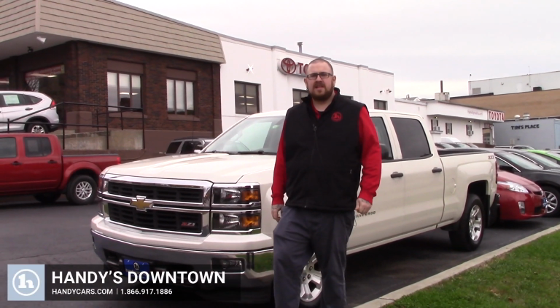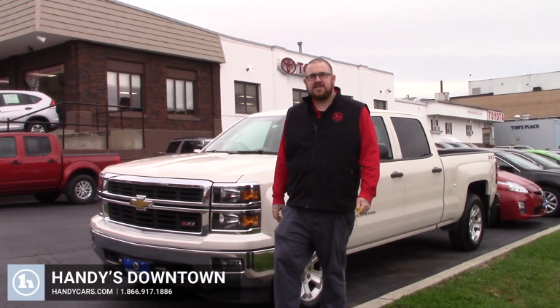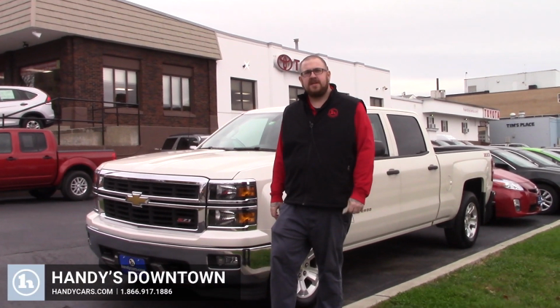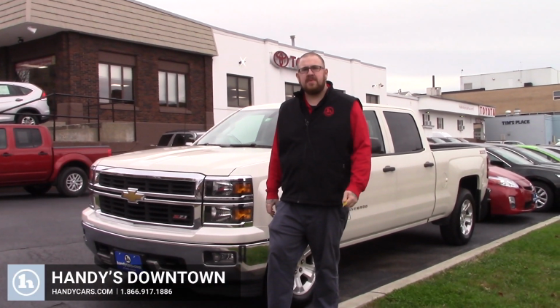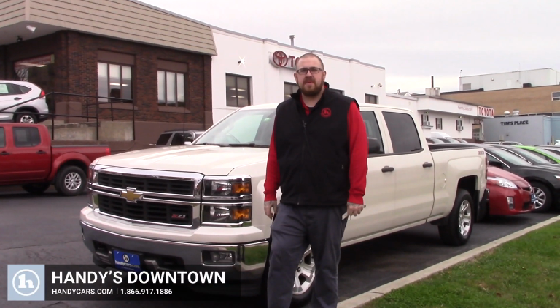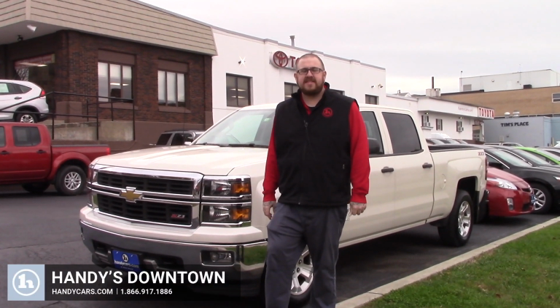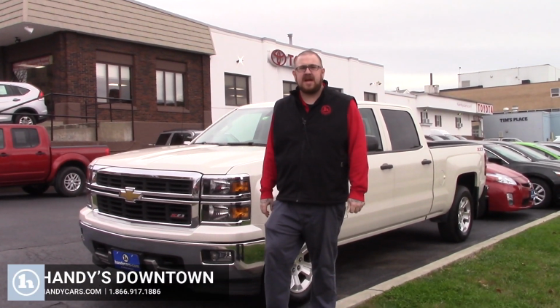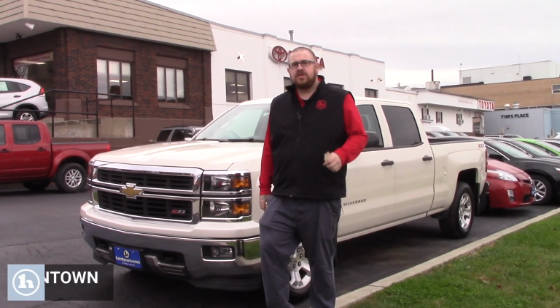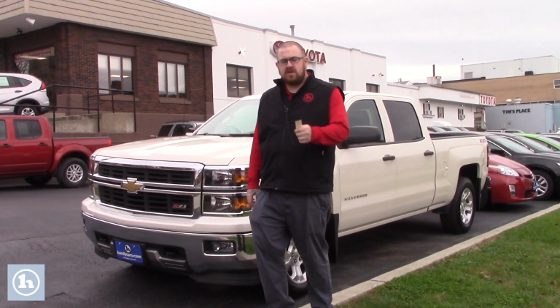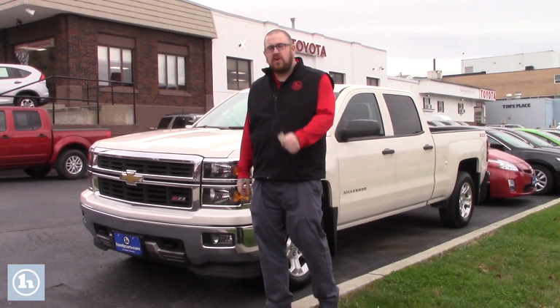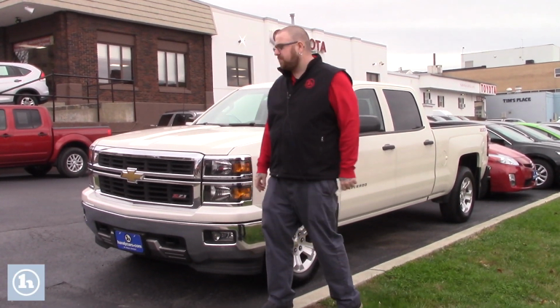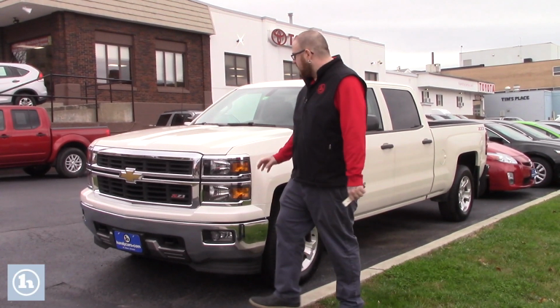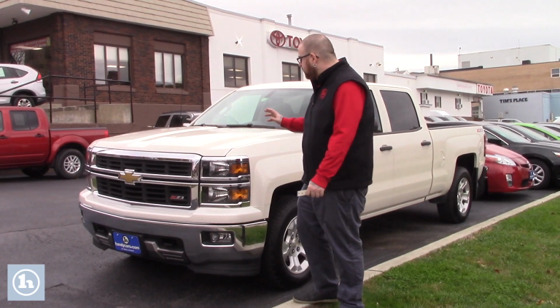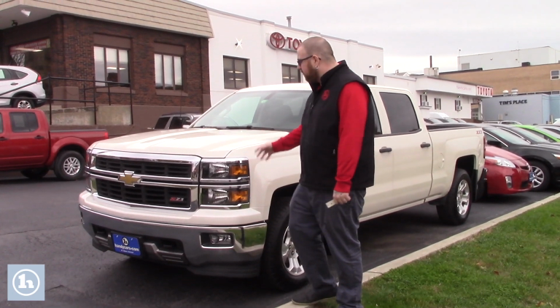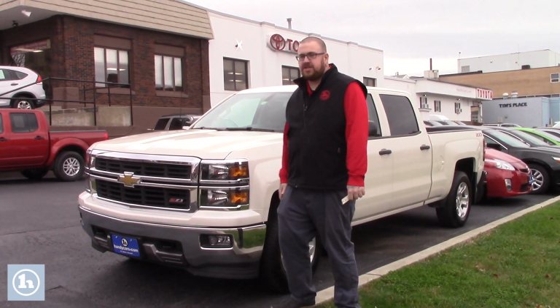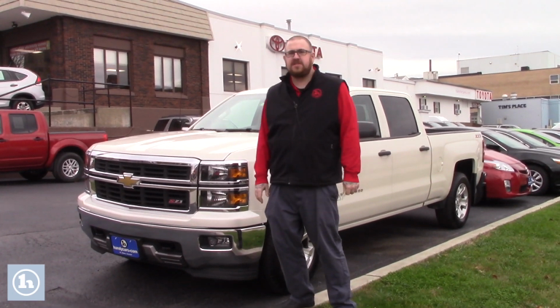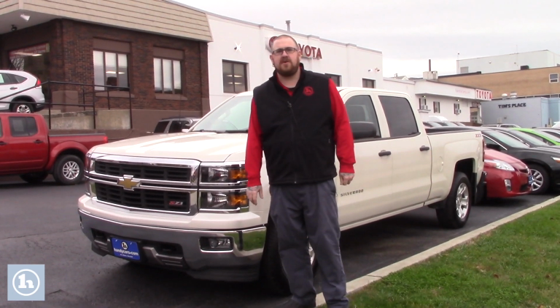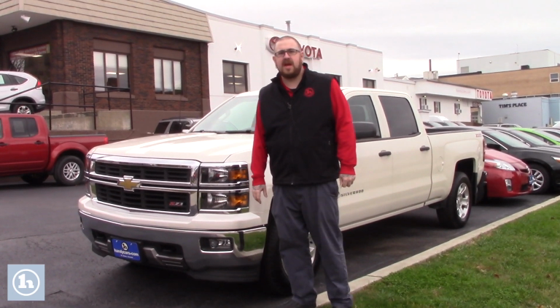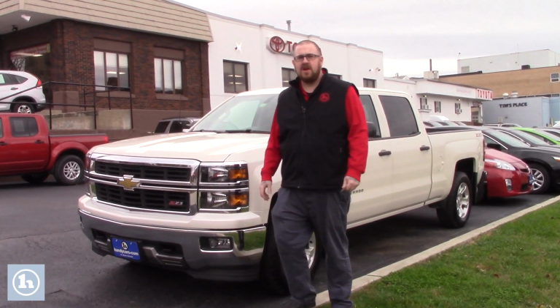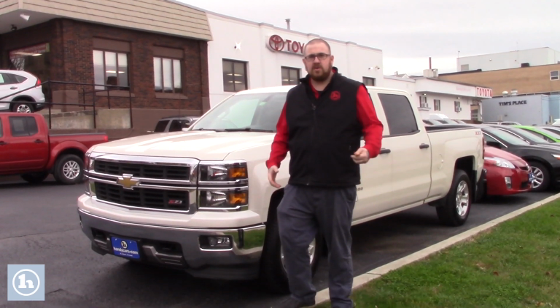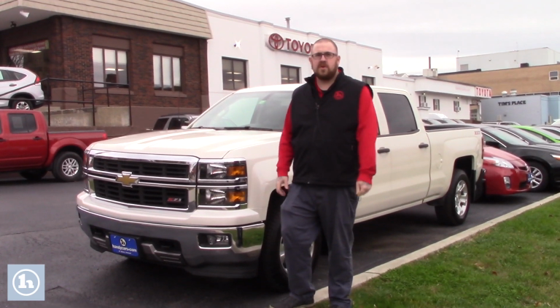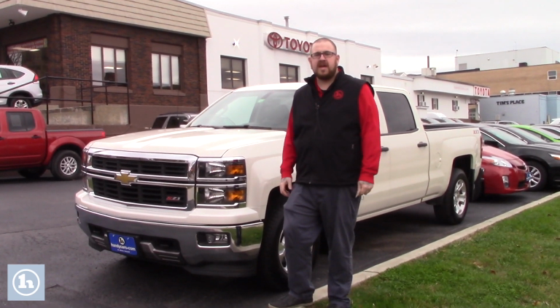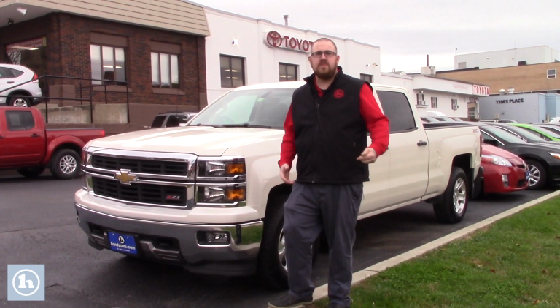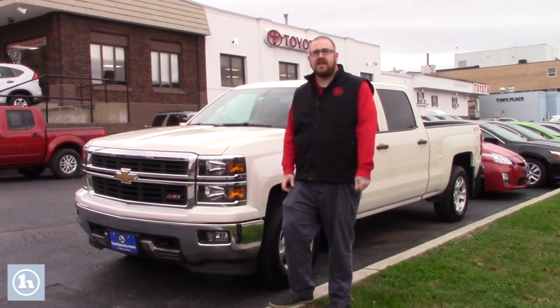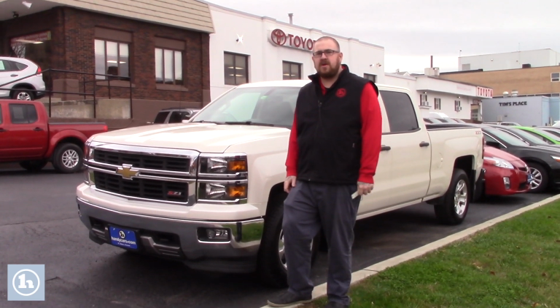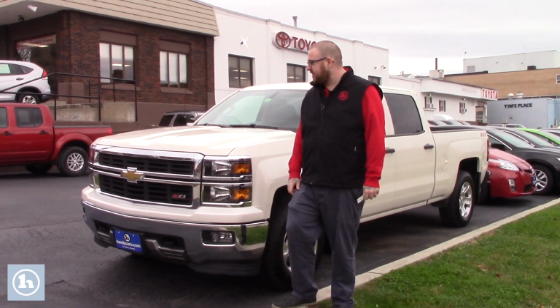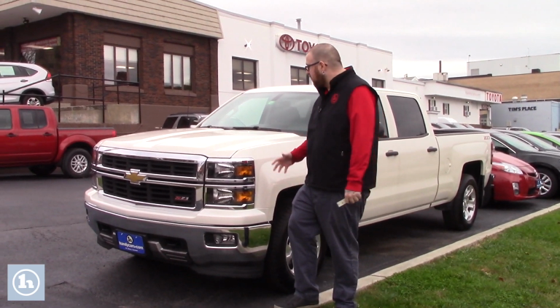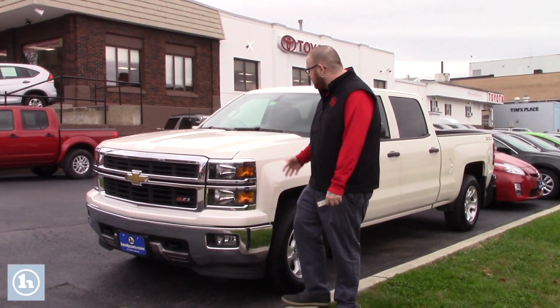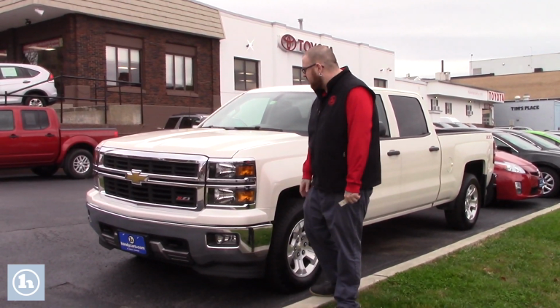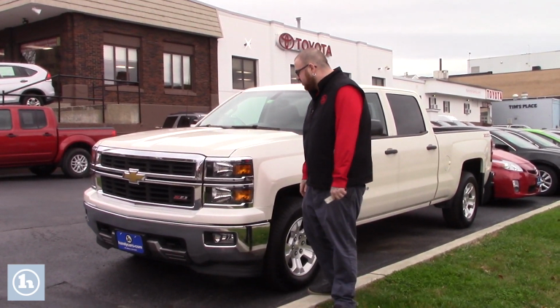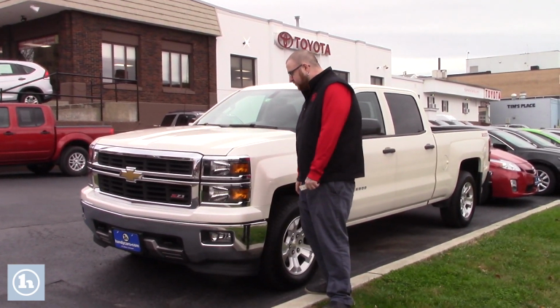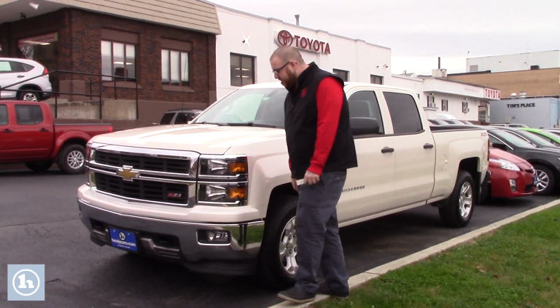Hello Justin, Nick Lambert here from Handy's Downtown. Just wanted to make a quick video for you on this 2014 Chevy Silverado that we have here. I know this is one that we had been communicating about a bit and finally came out of reconditioning and is ready to go.